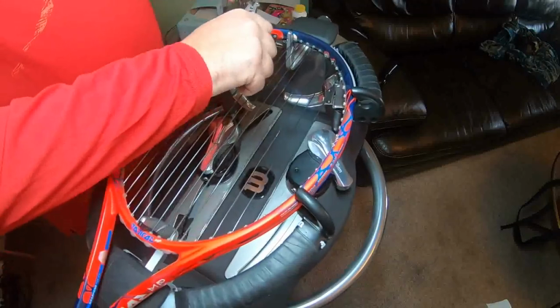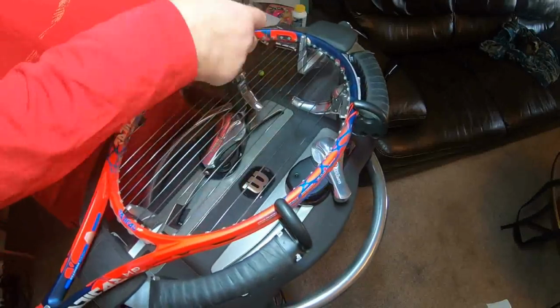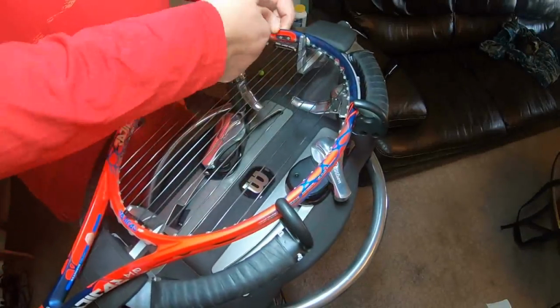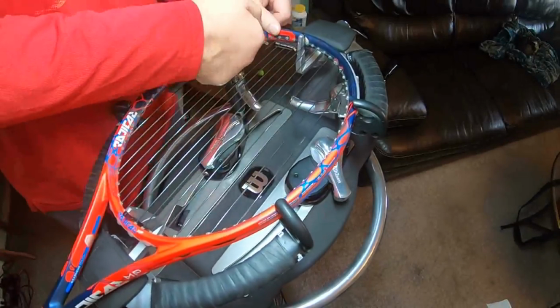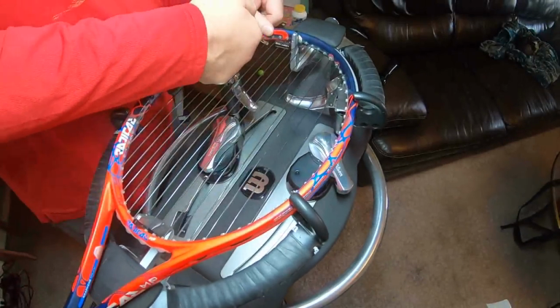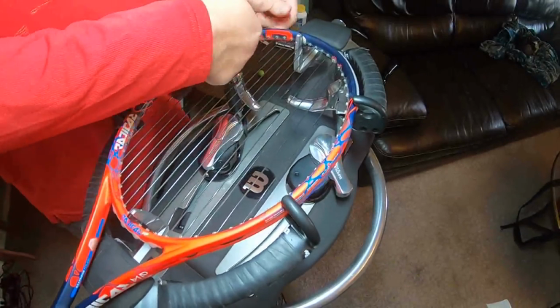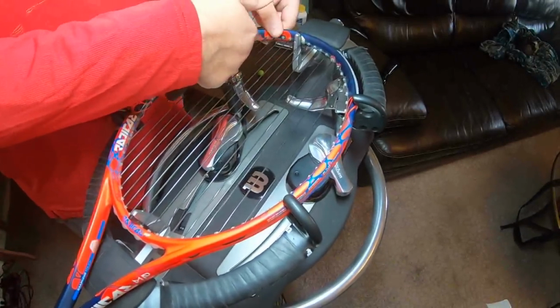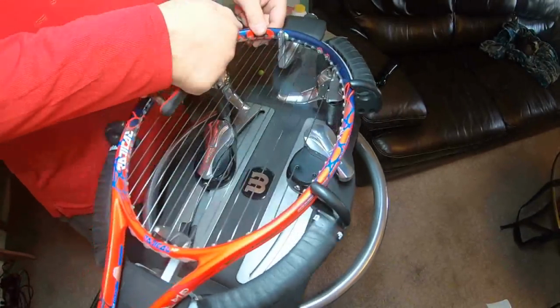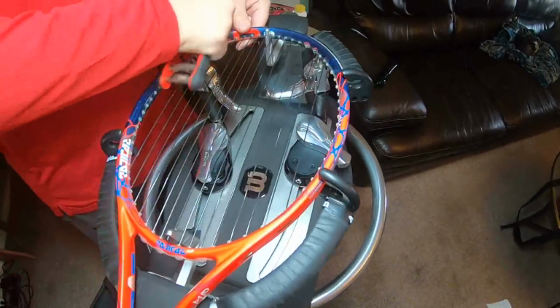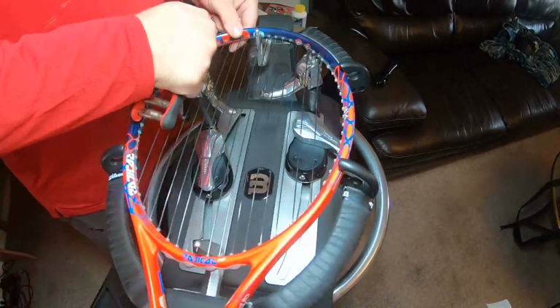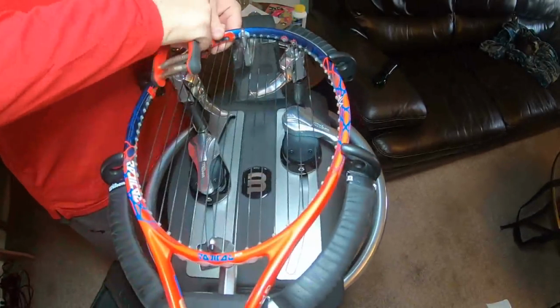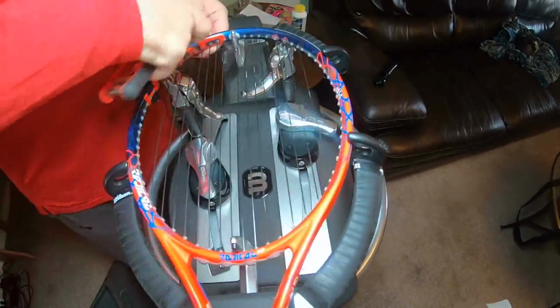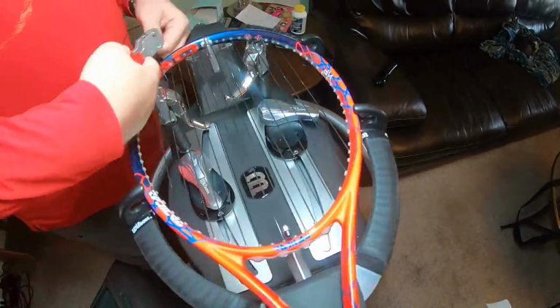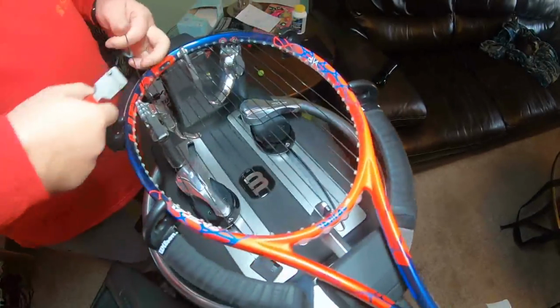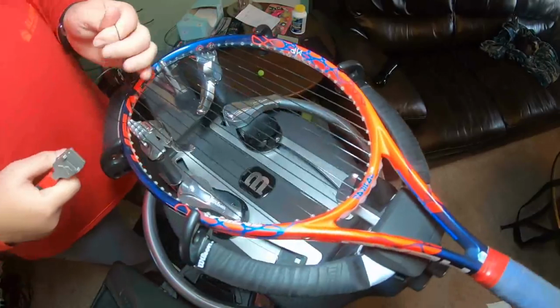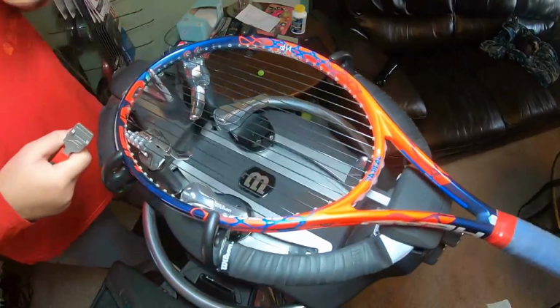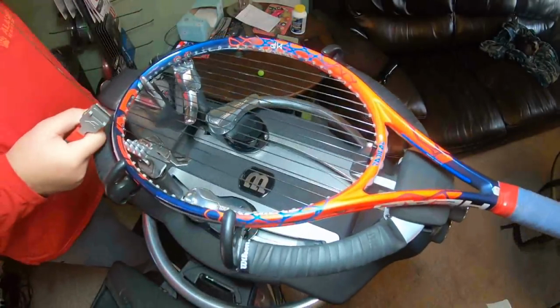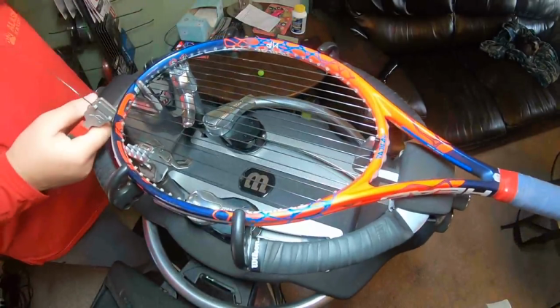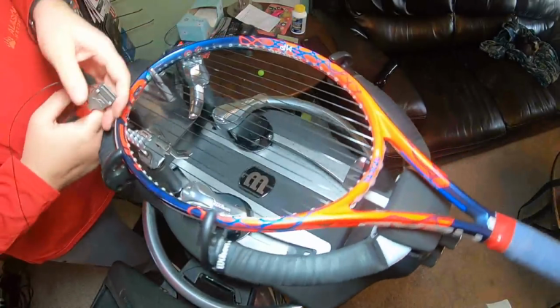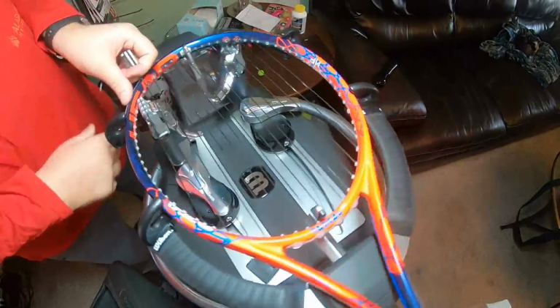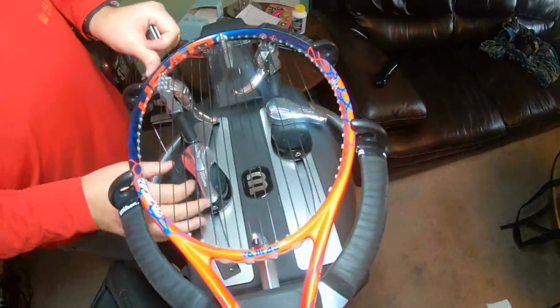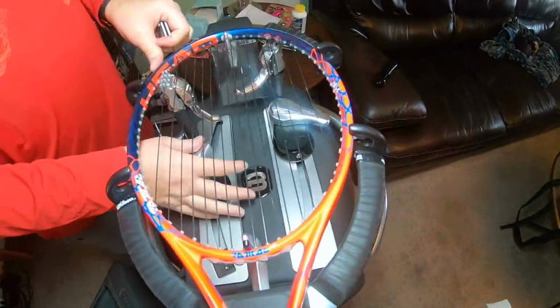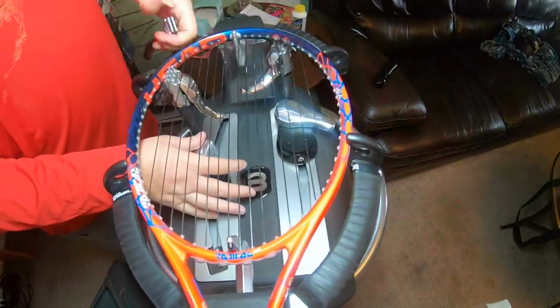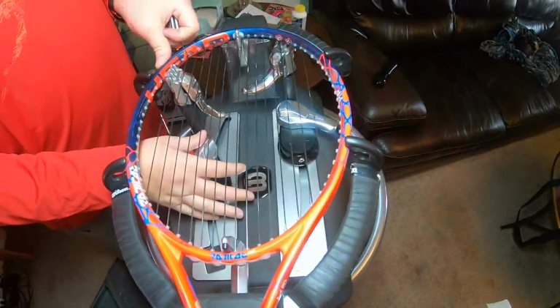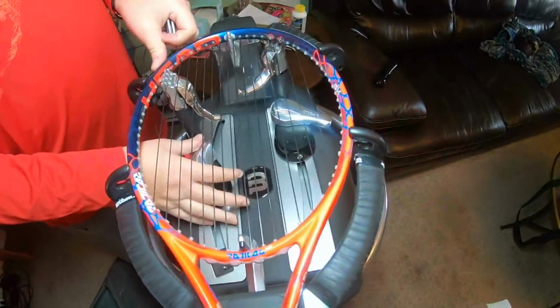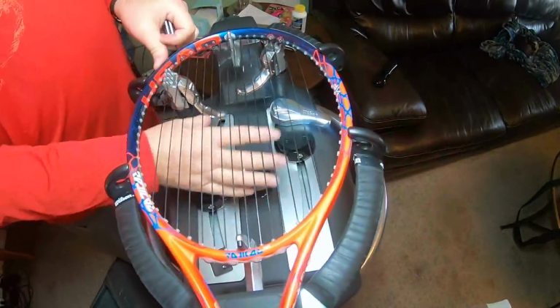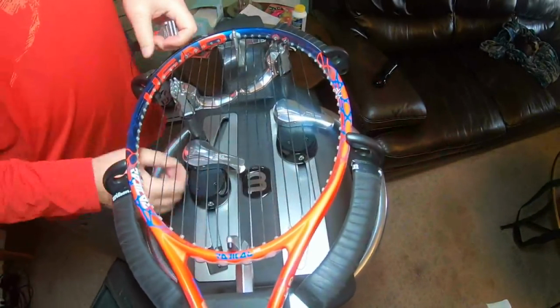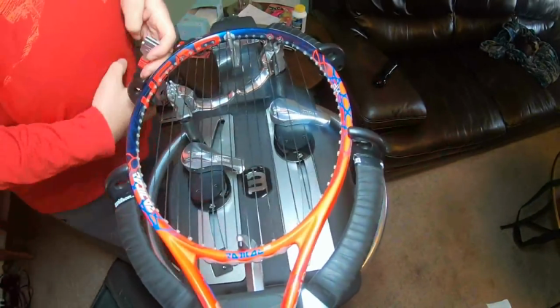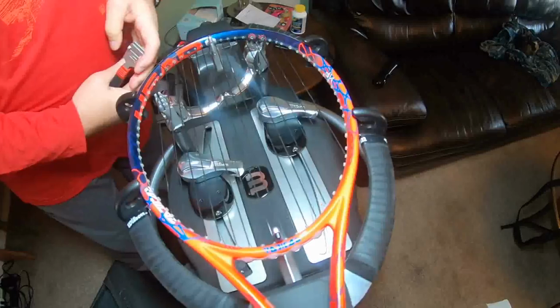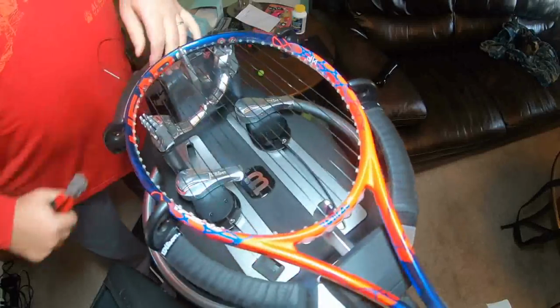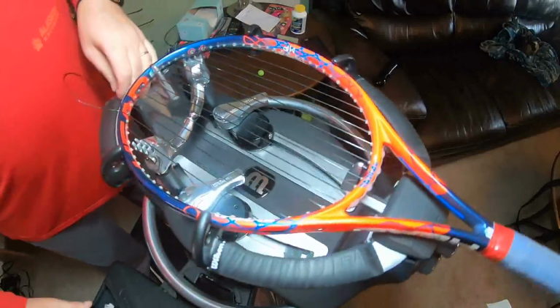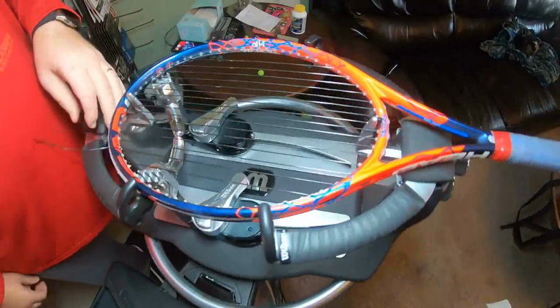I'm not pulling hard on this thing — just a little bit, maybe ten pounds of pressure in this part, not even that, probably just two.